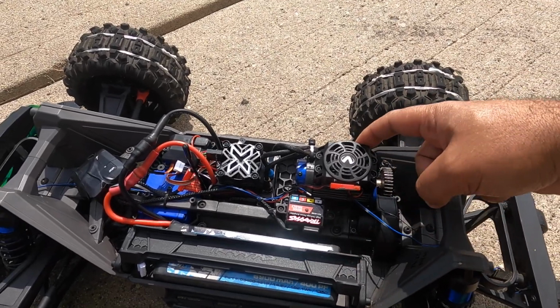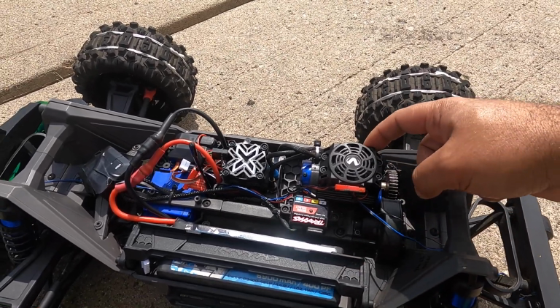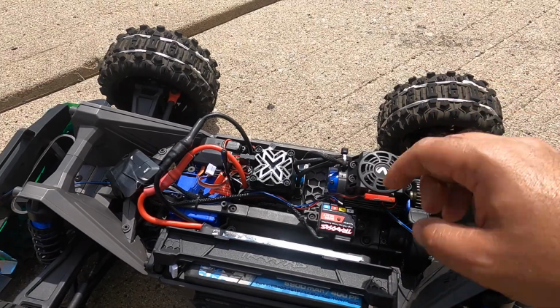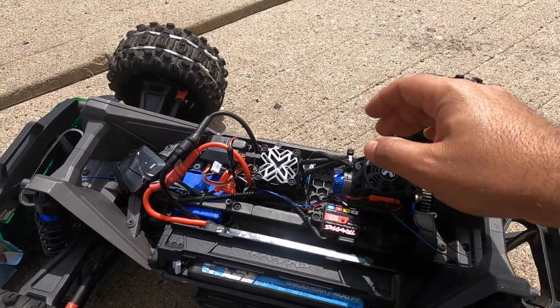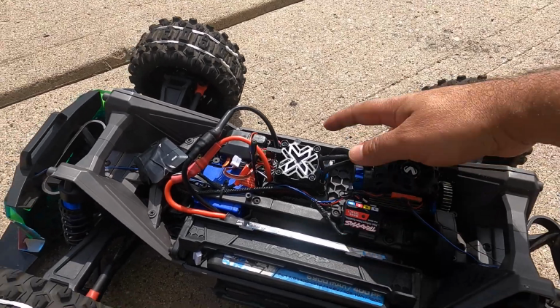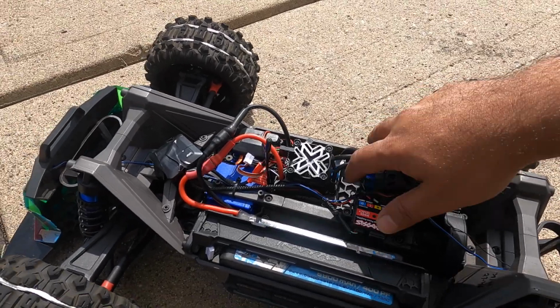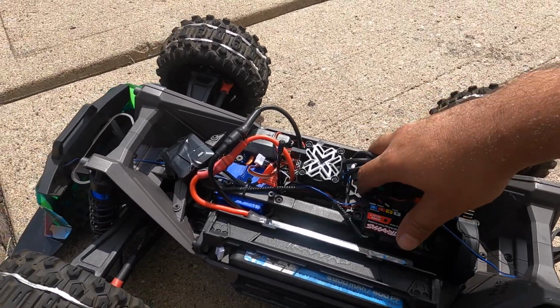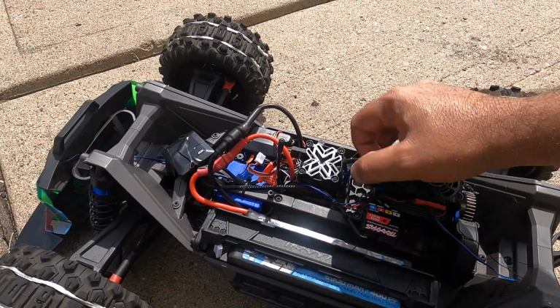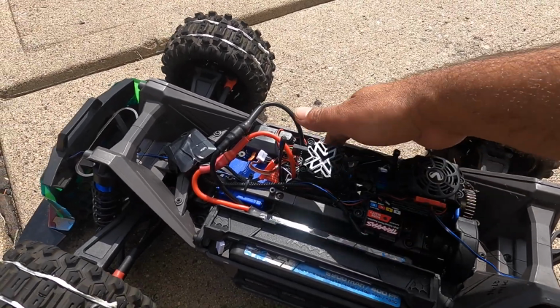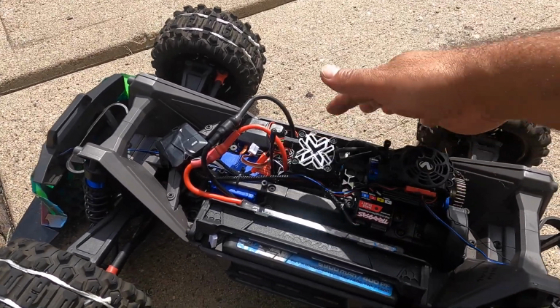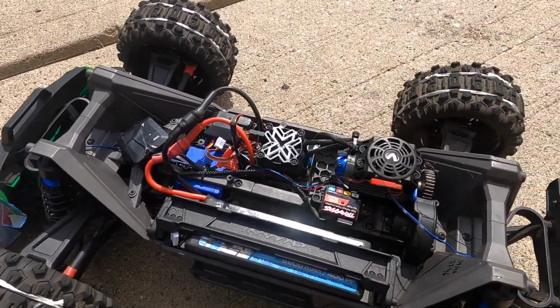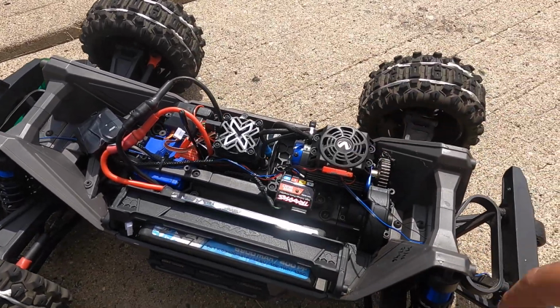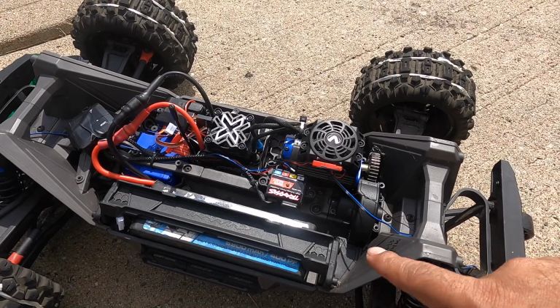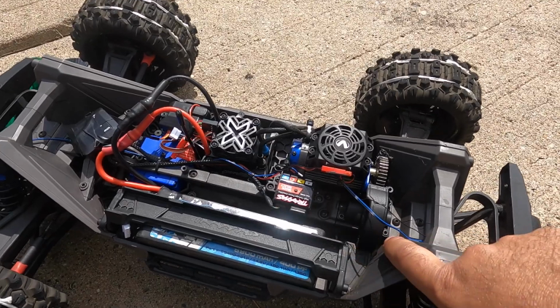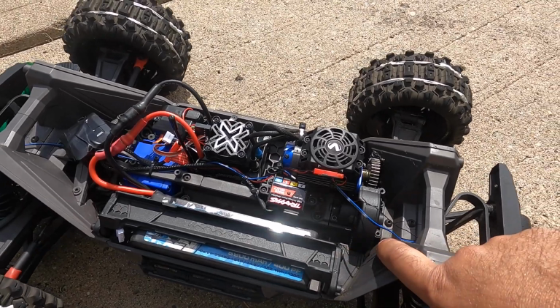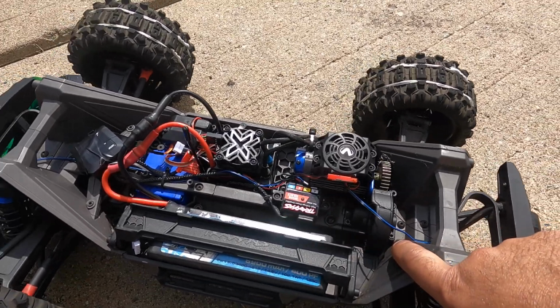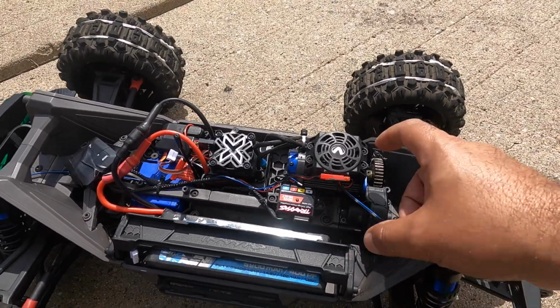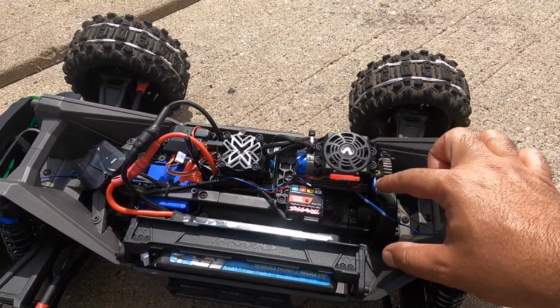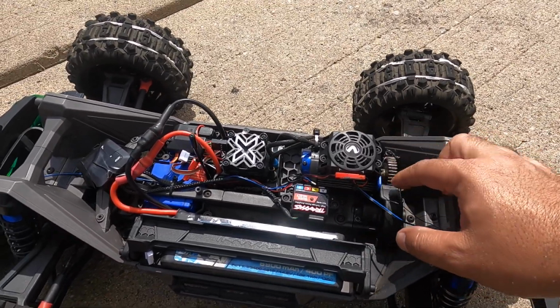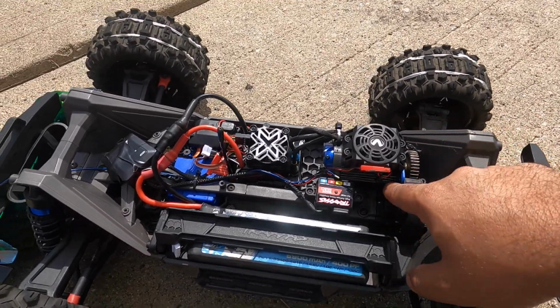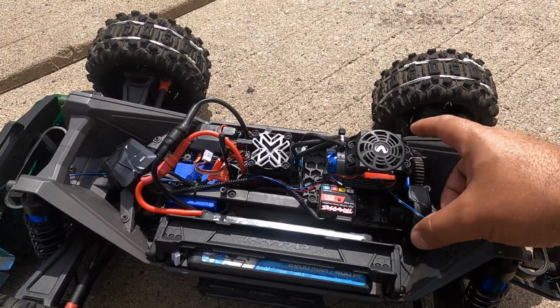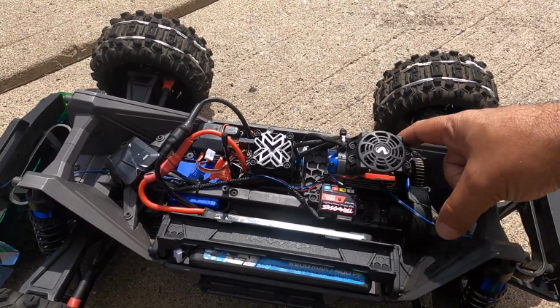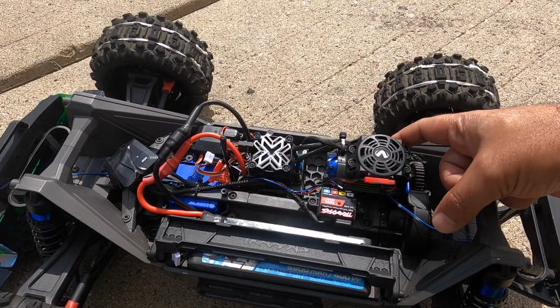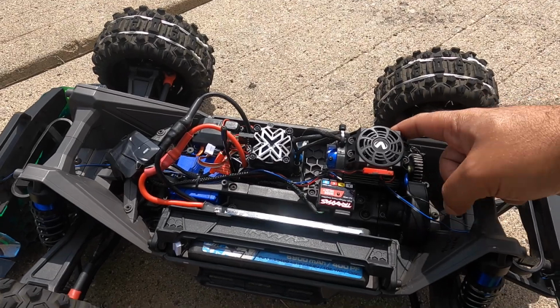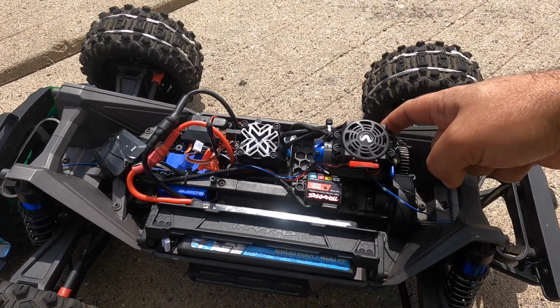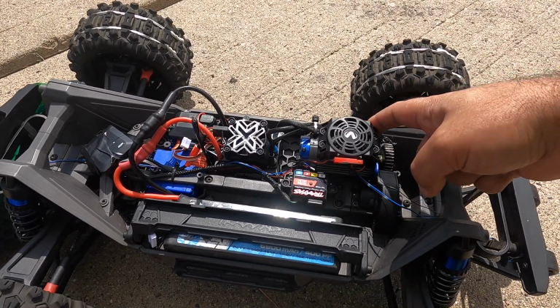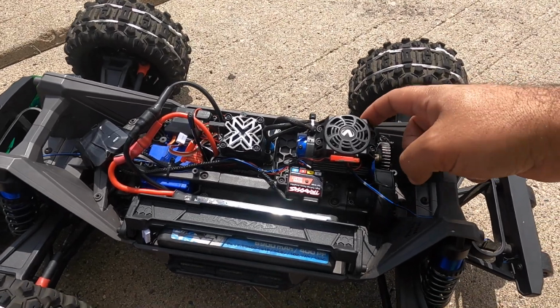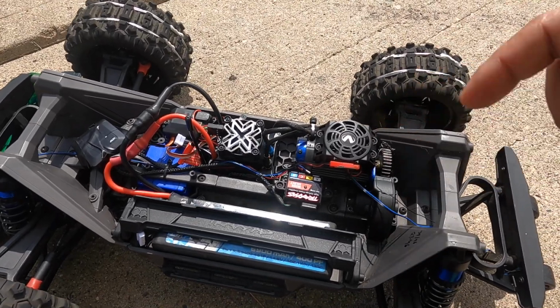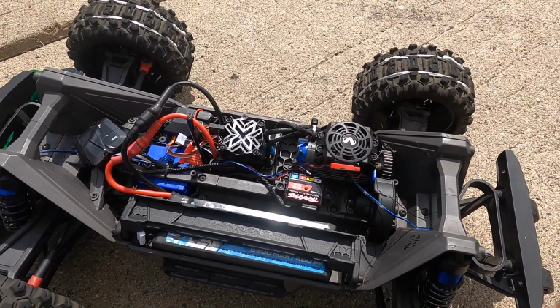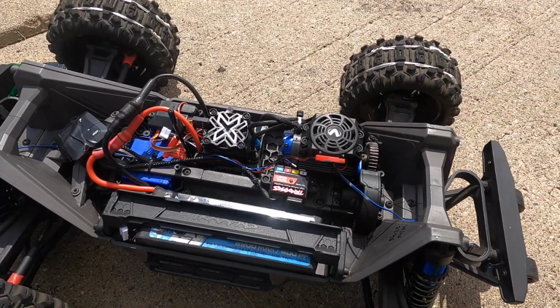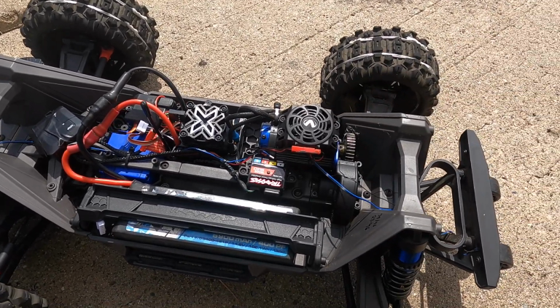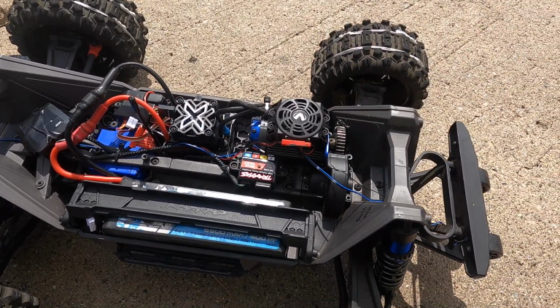The motor is bouncing off. This bolt that we can't reach anymore — it helps it — so maybe some strap ties will help us there. Anyway, we're gonna have to go back to the bench.